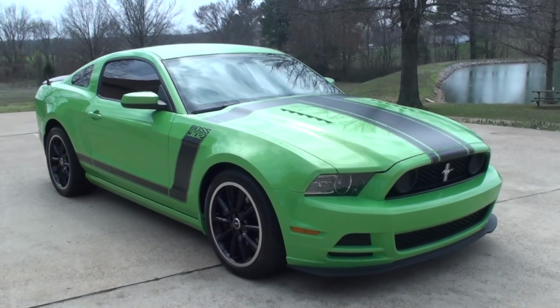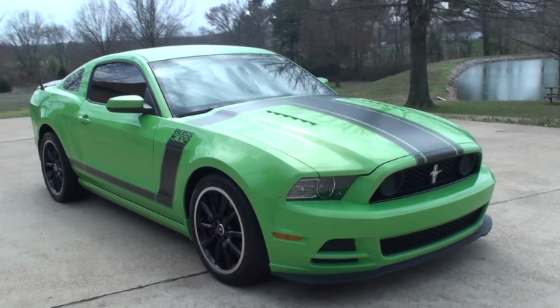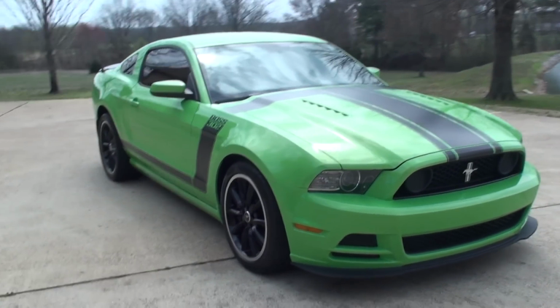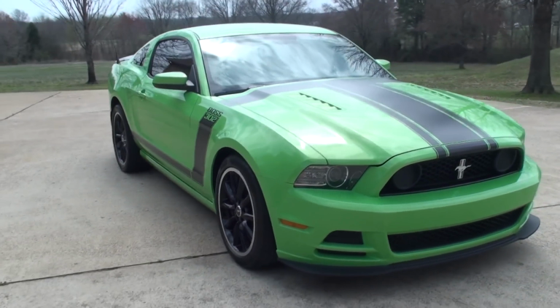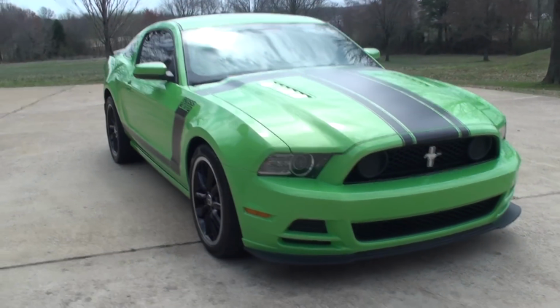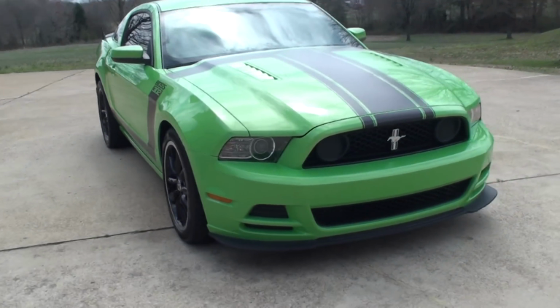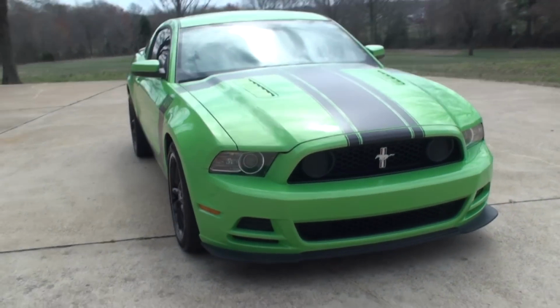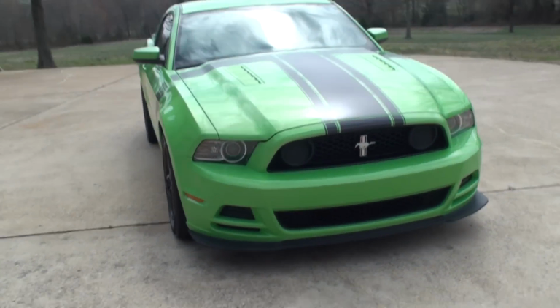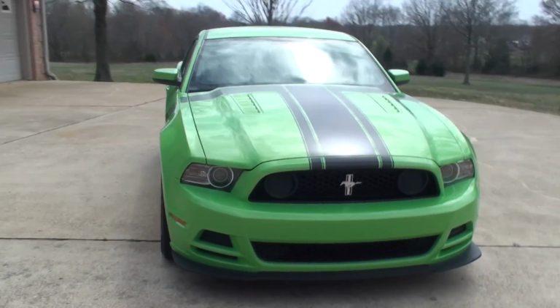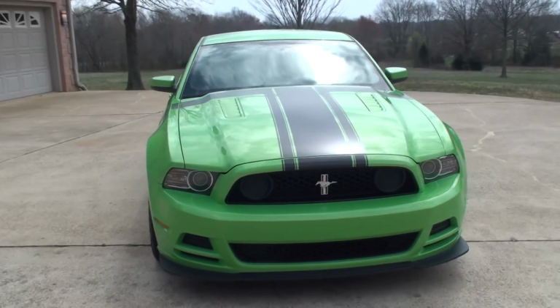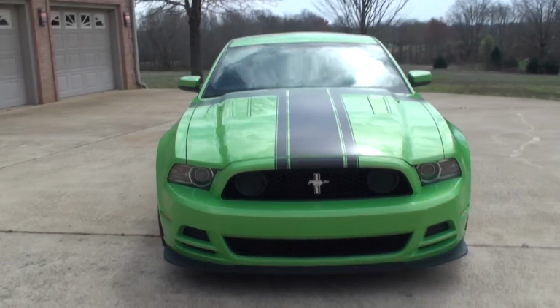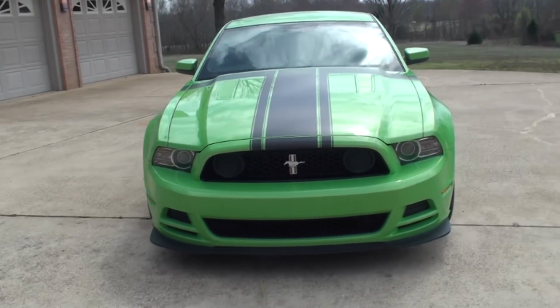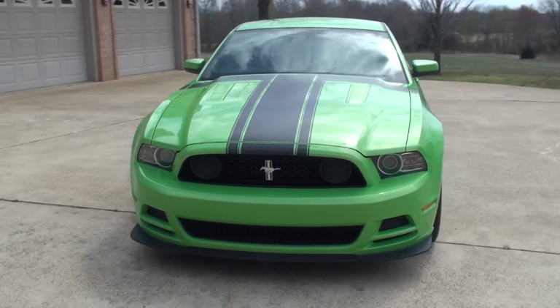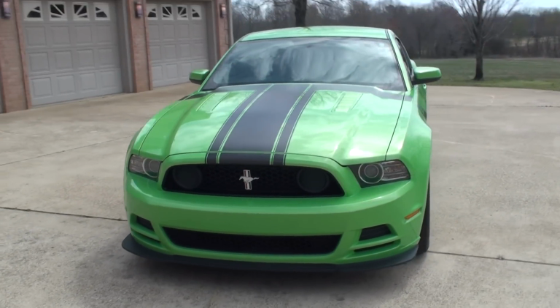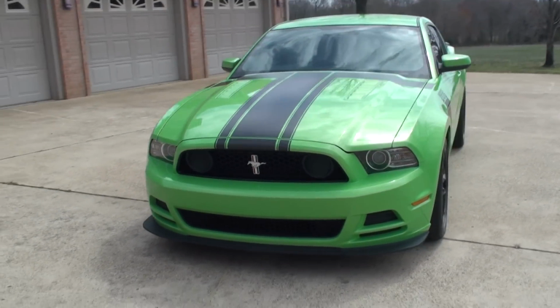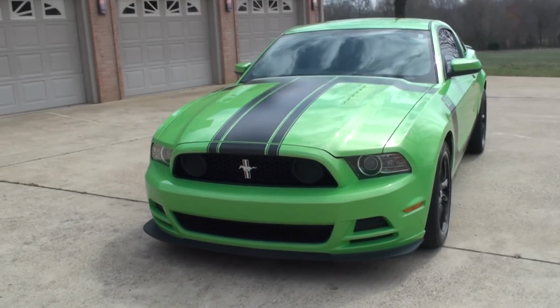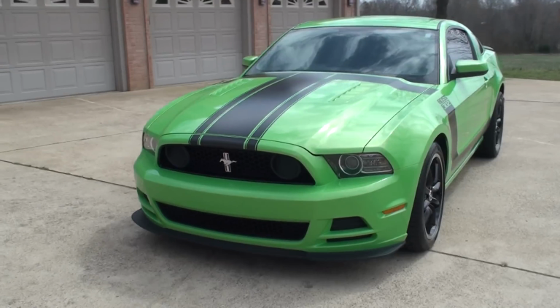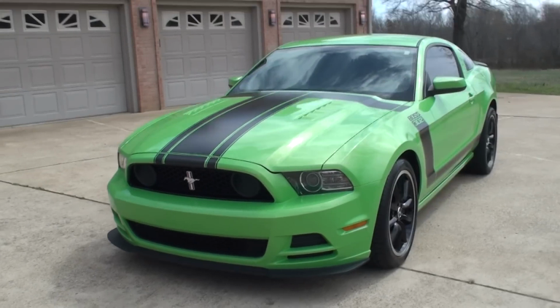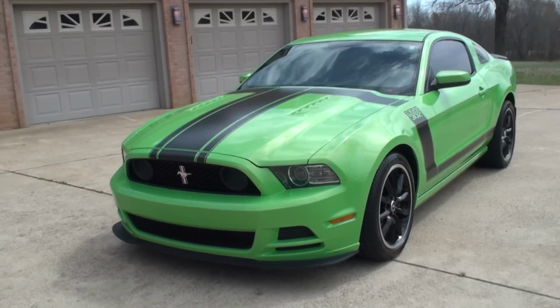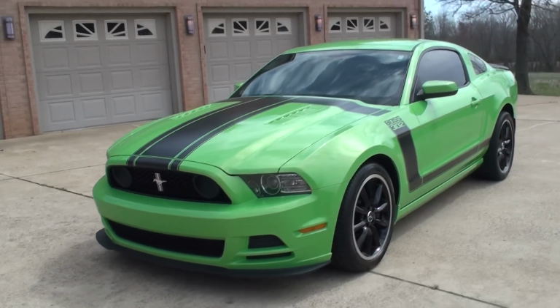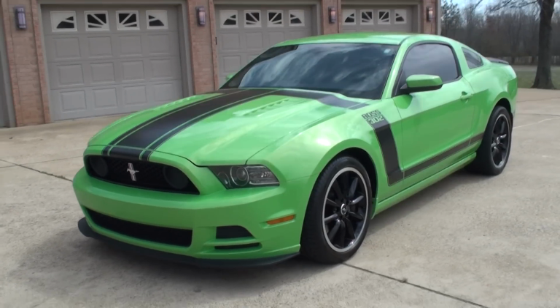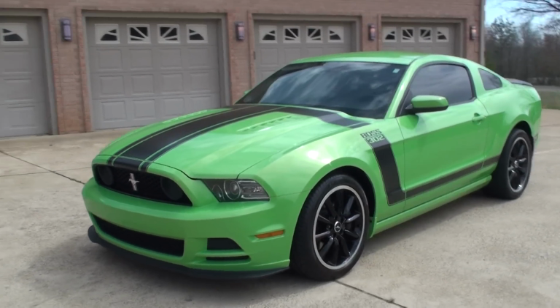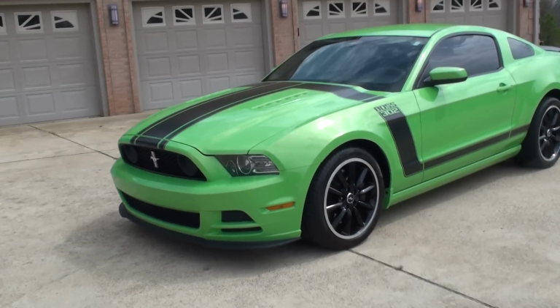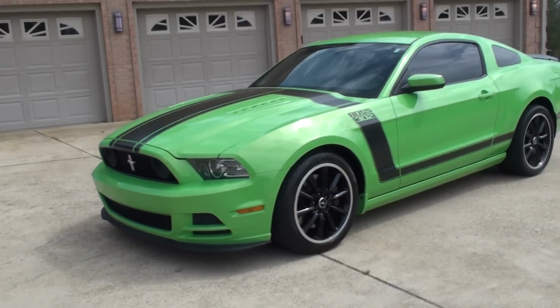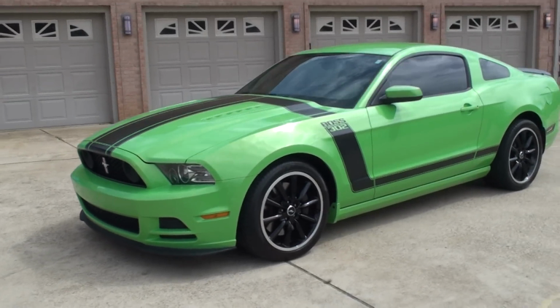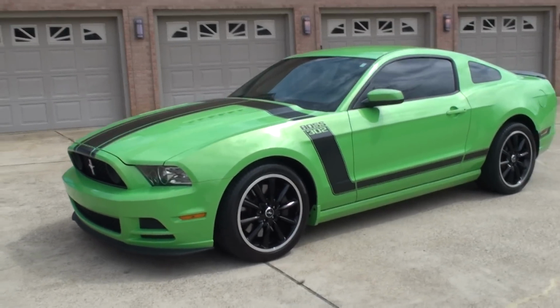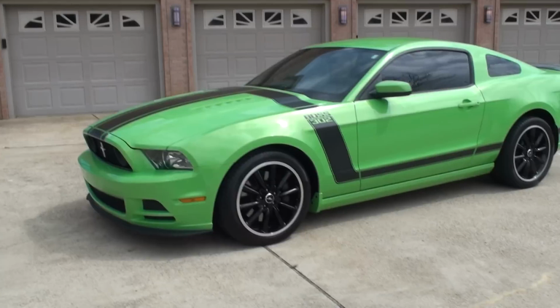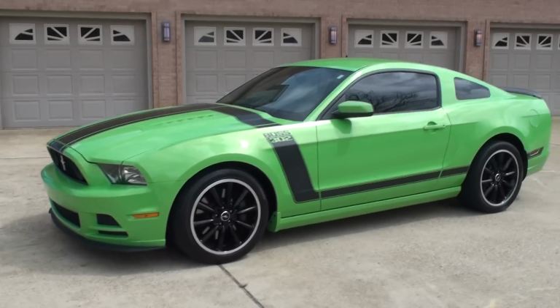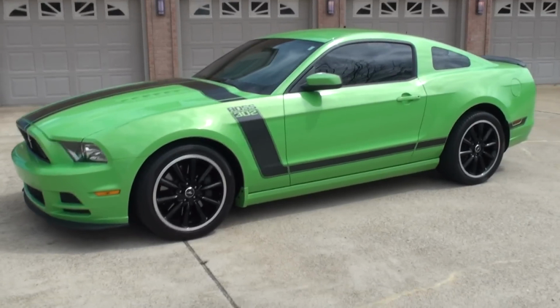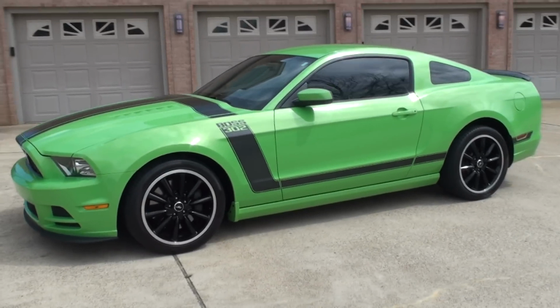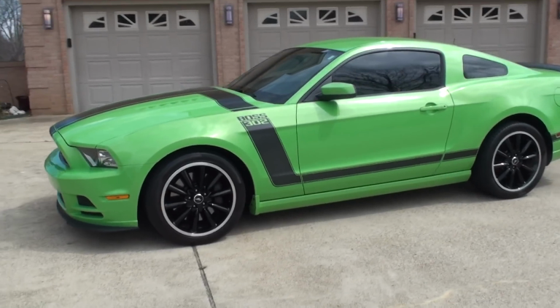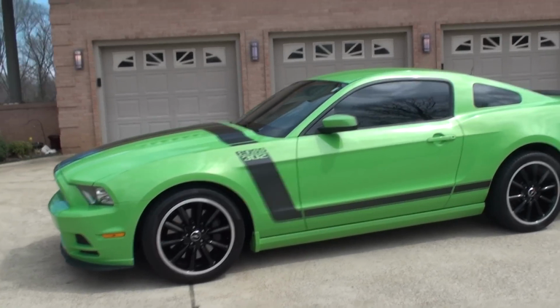Welcome to Sunset Motors. My name is Frank Gerard. It's a sharp 2013 Ford Mustang. This is a Boss 302. 2013 was the last year they made them.